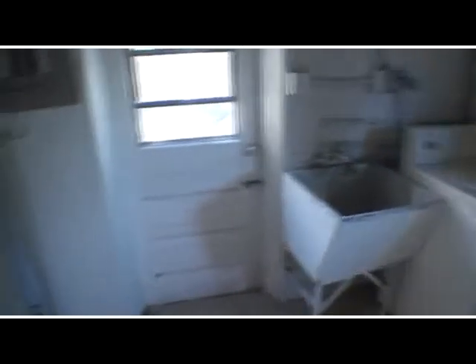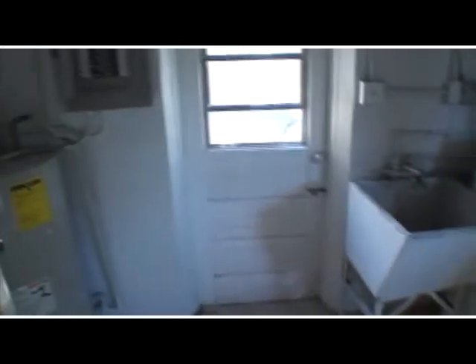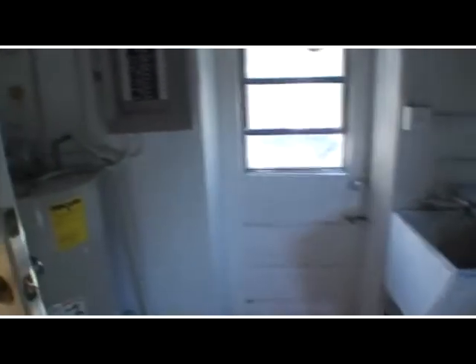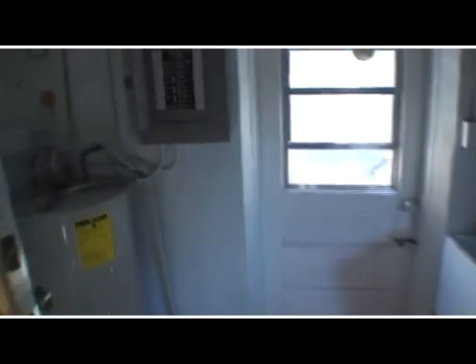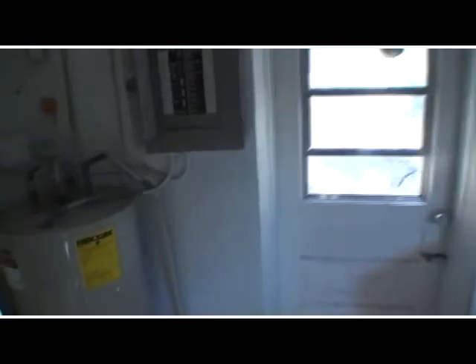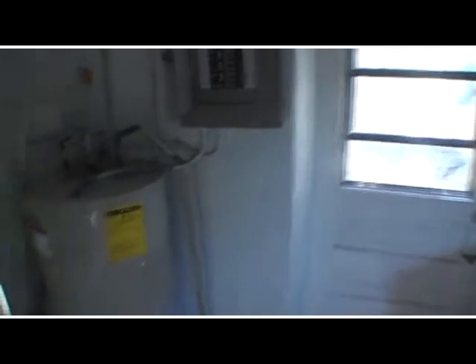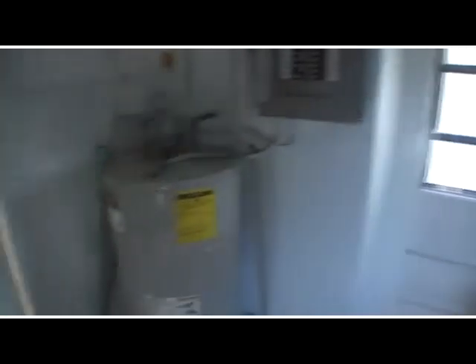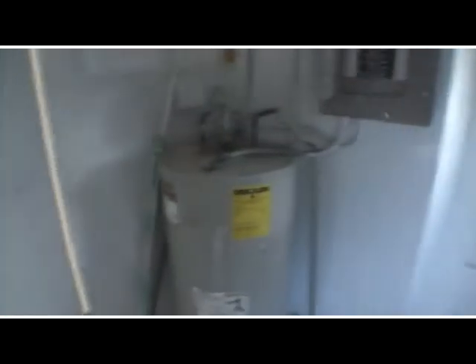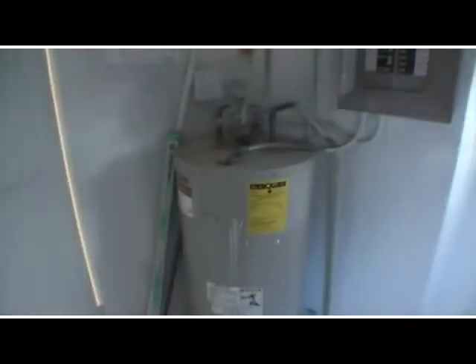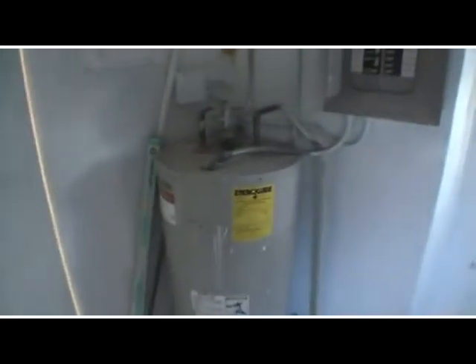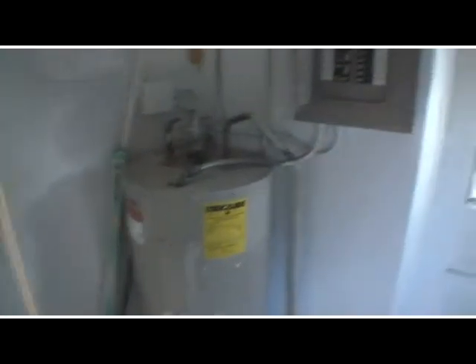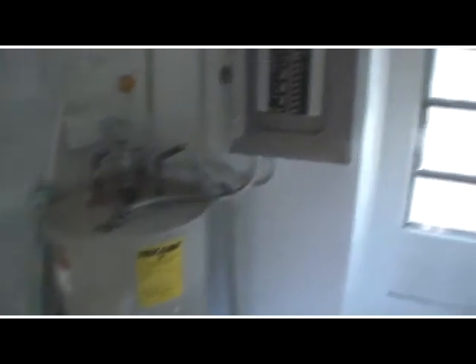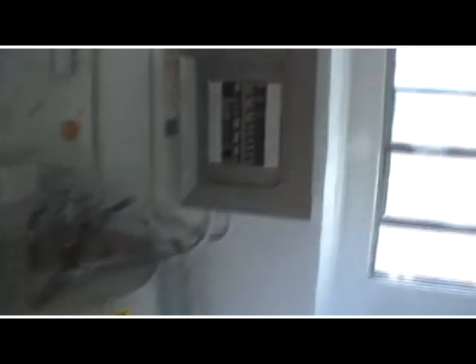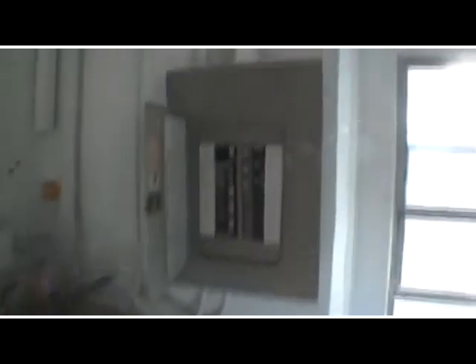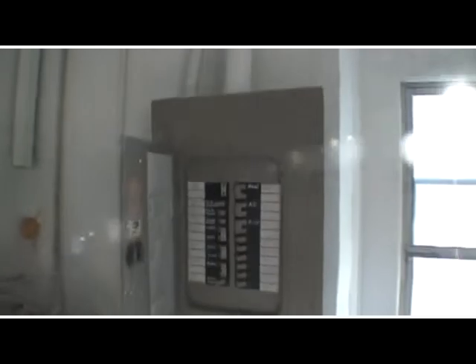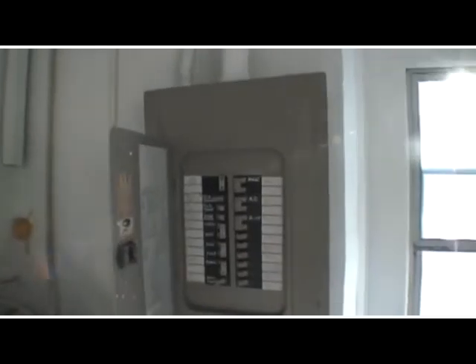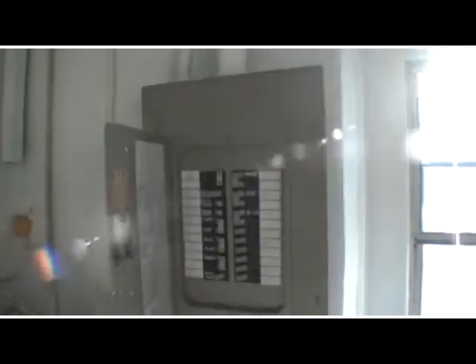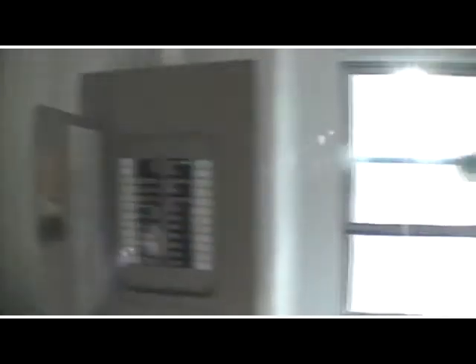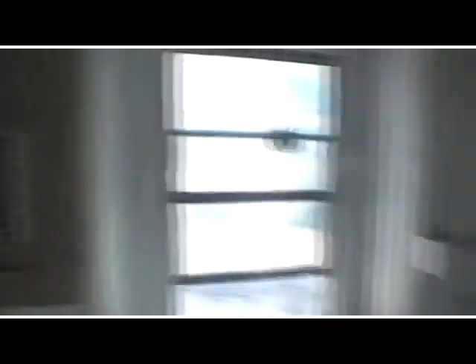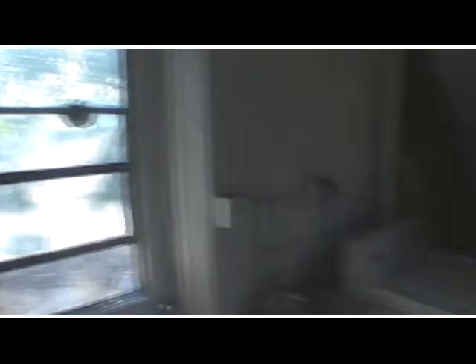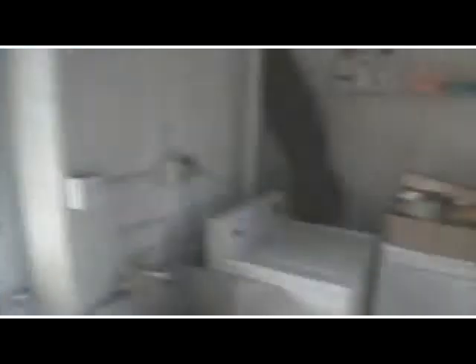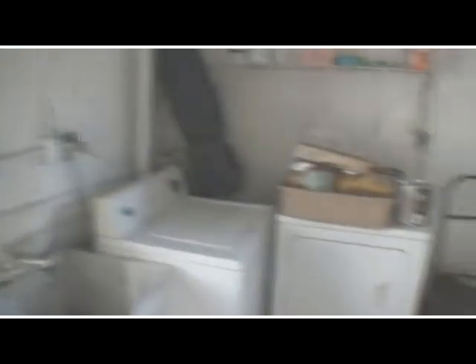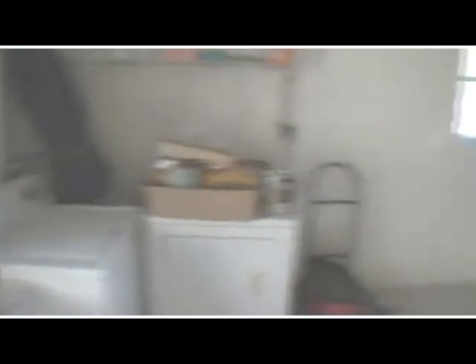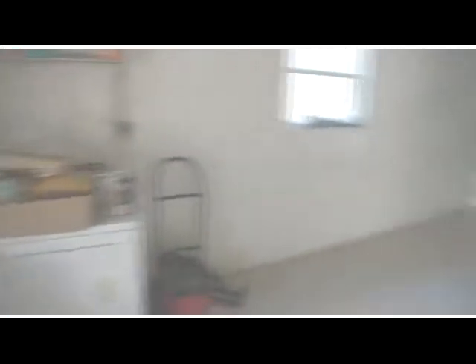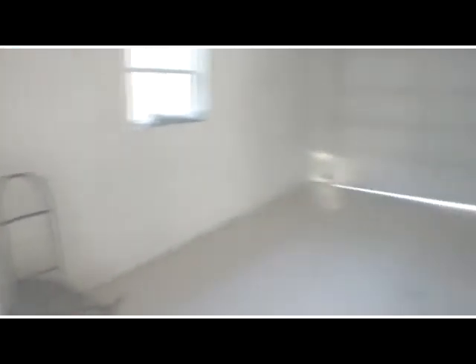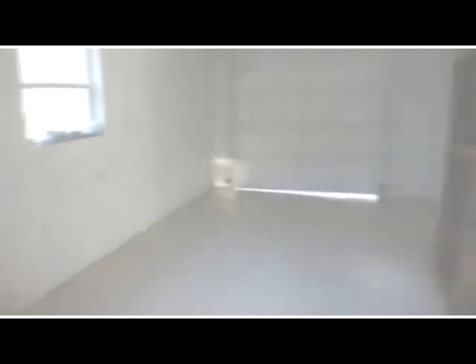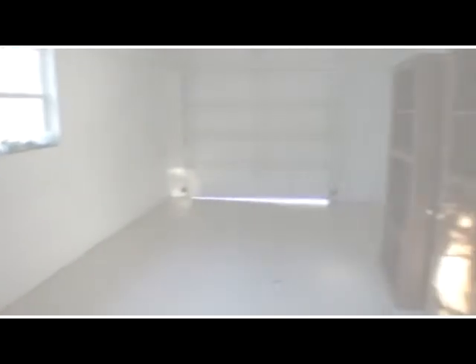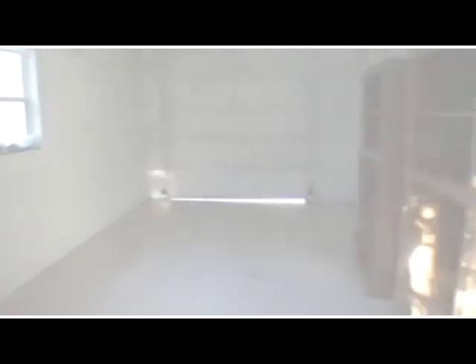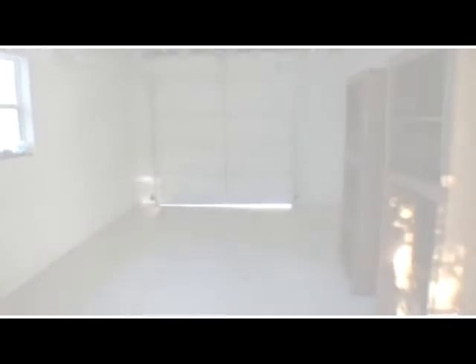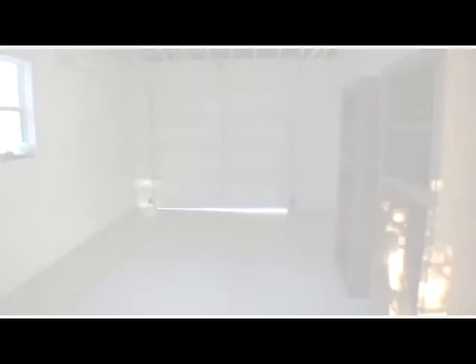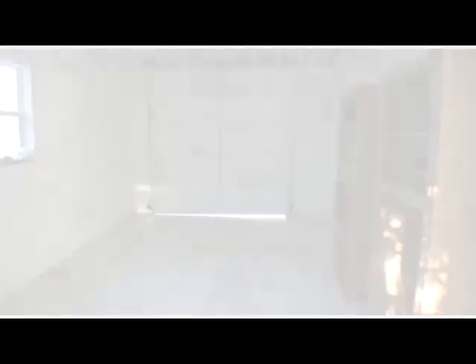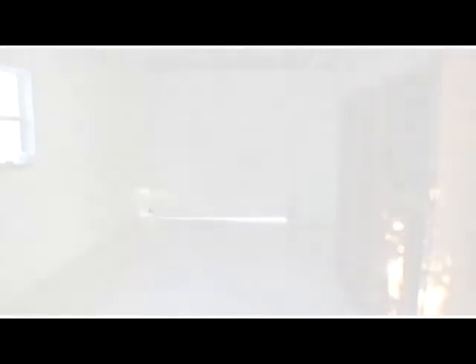In the garage we've got a washer and dryer hookup, the electrical panel is all breakers, there's access out to the backyard, and it's a pretty deep garage.